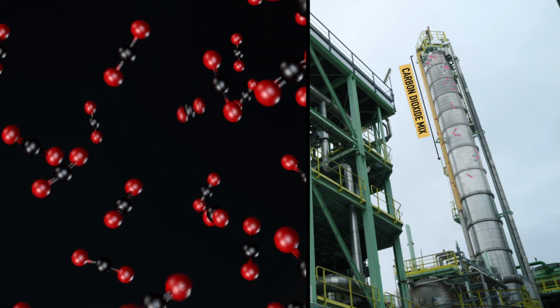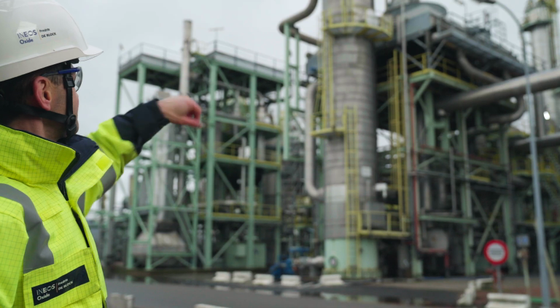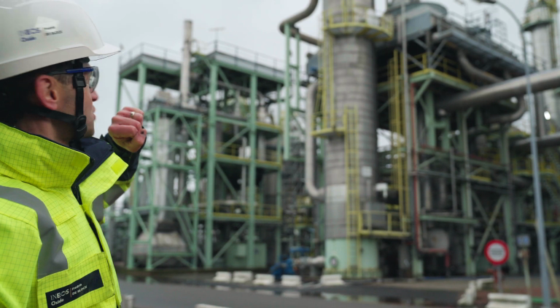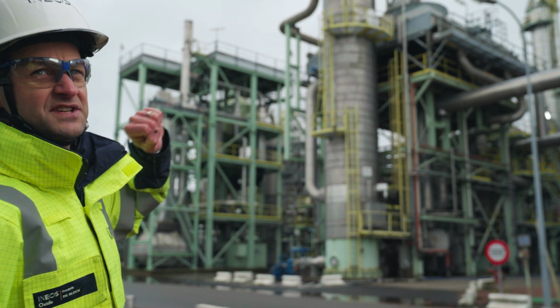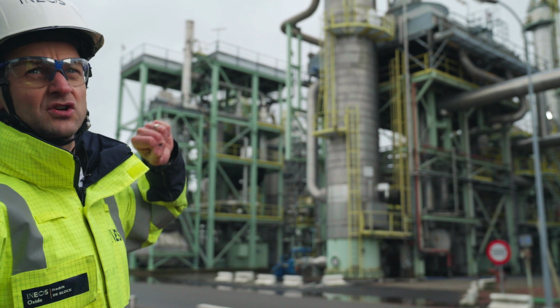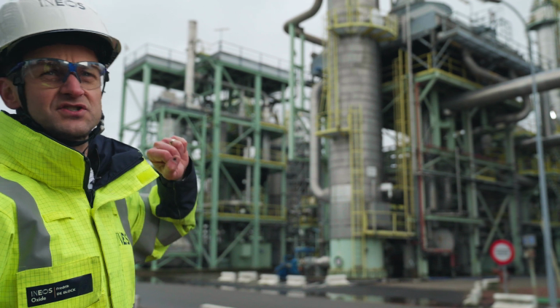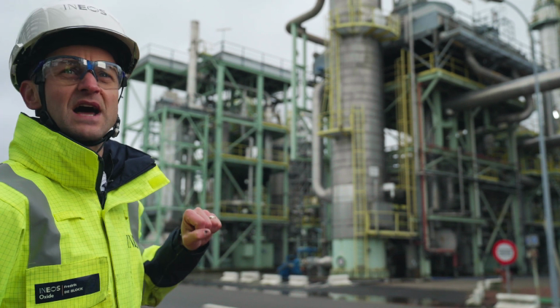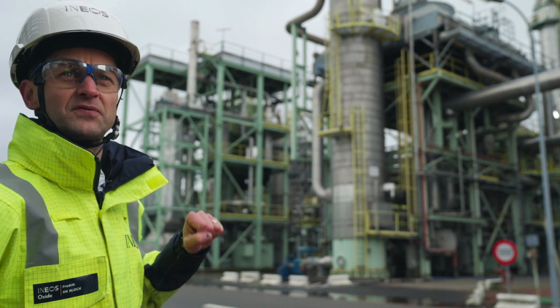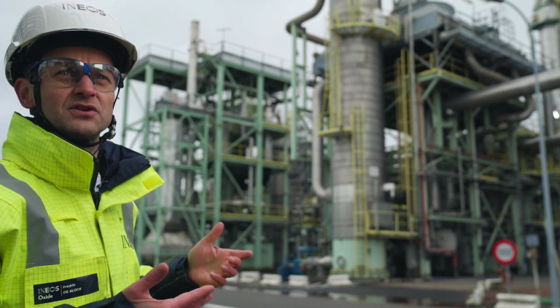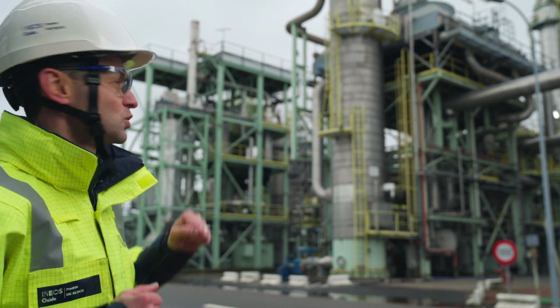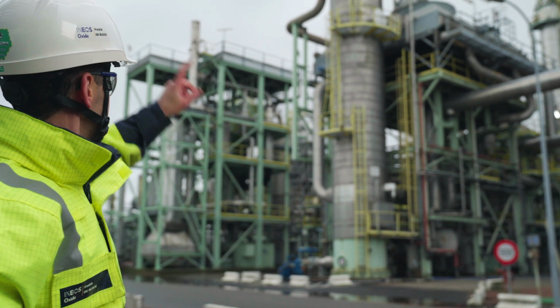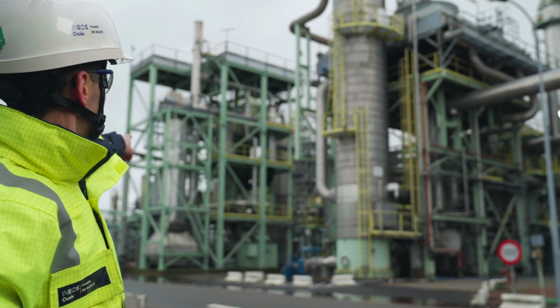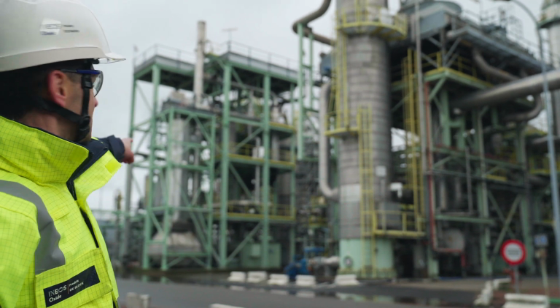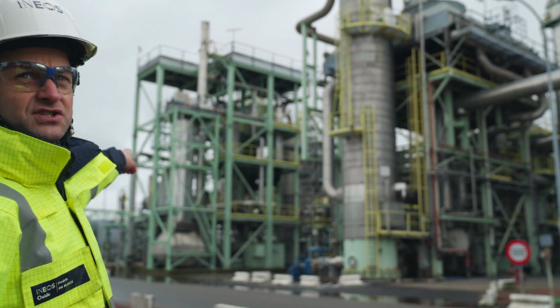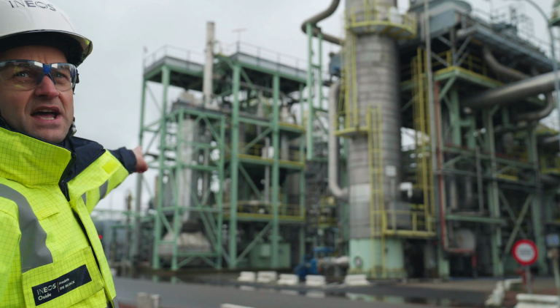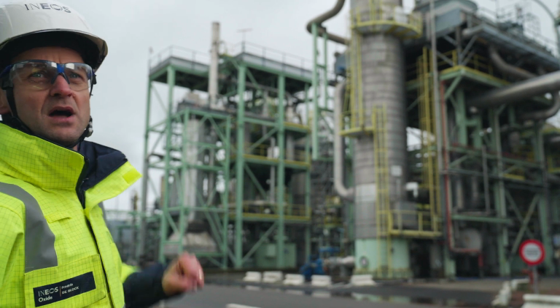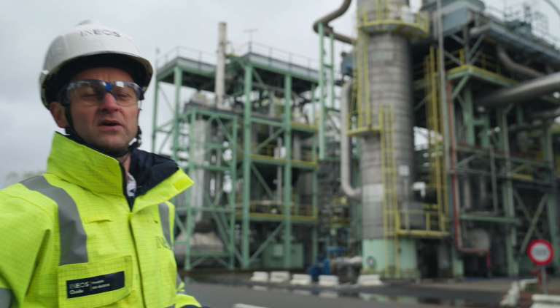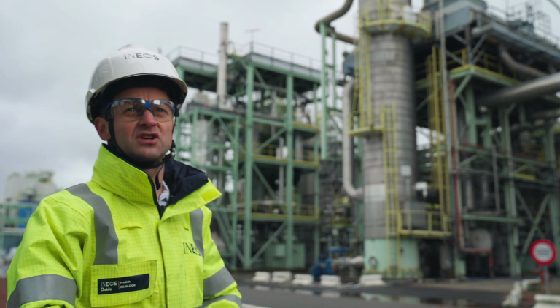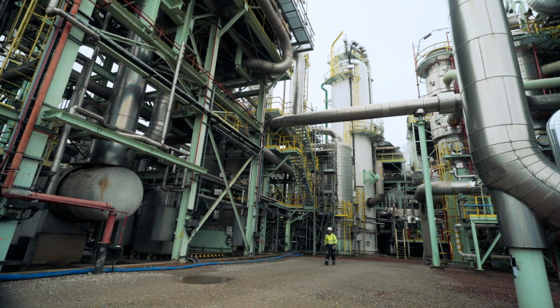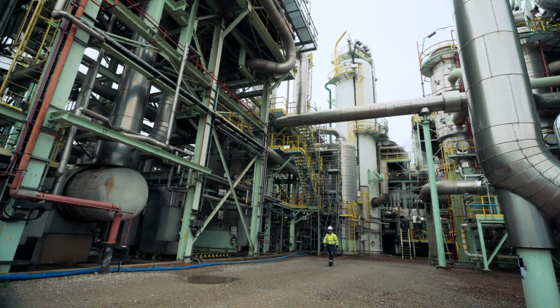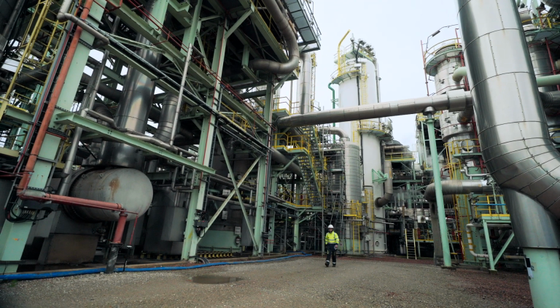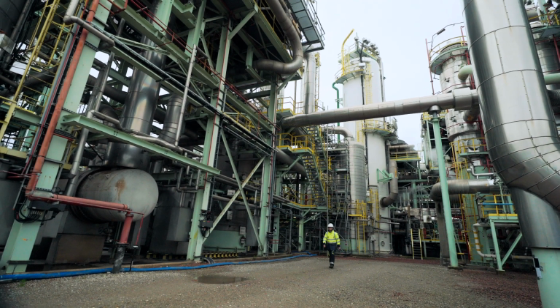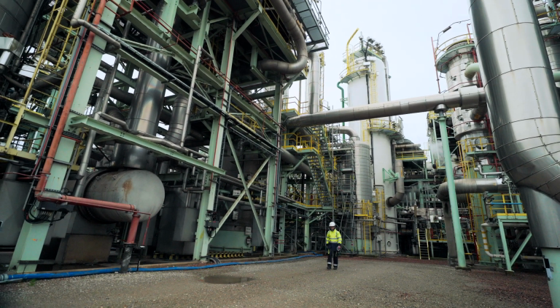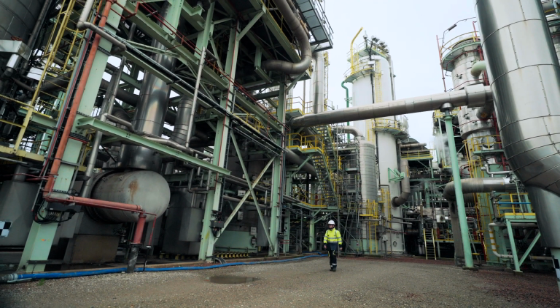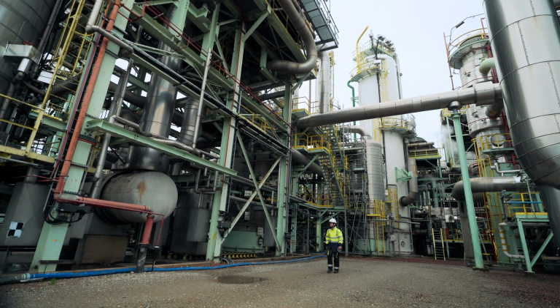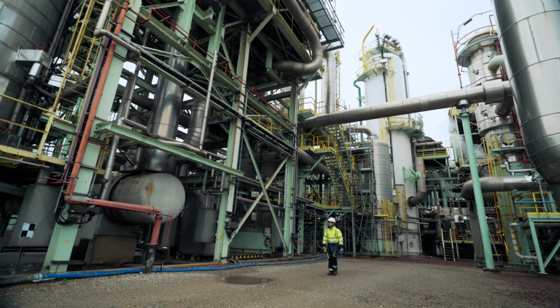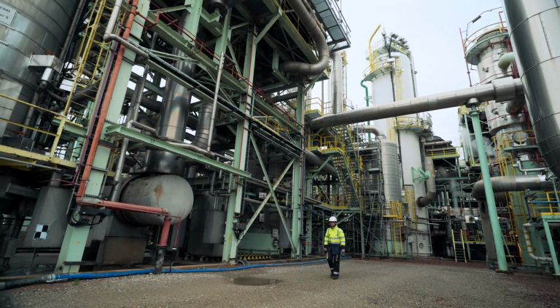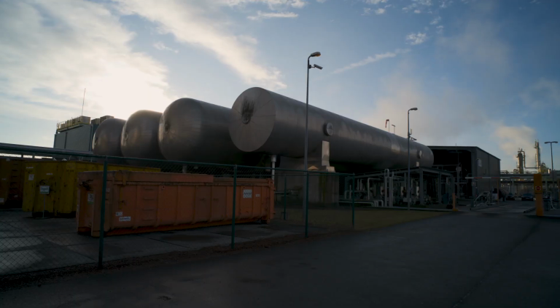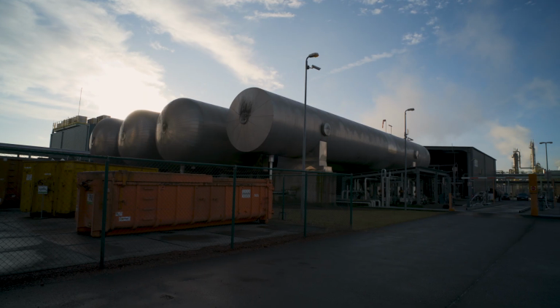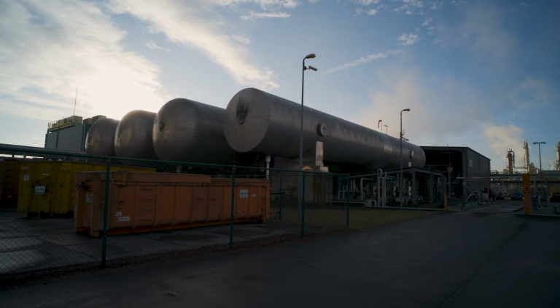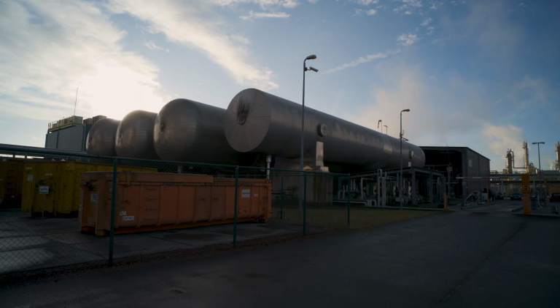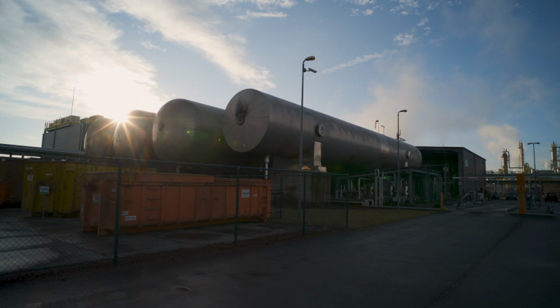When the CO2 is actually stripped out of the unit, it goes to that area where it is cooled down. The CO2 then goes underground and further away to the storage area.